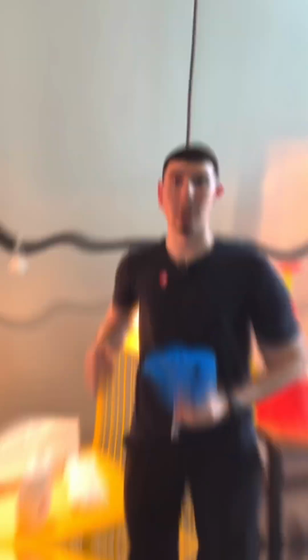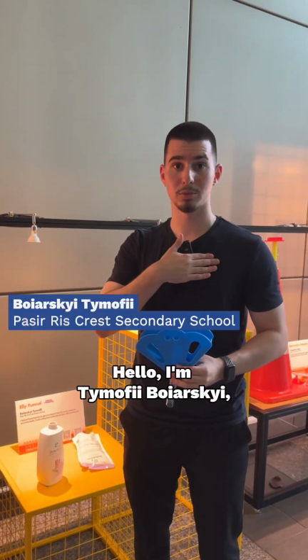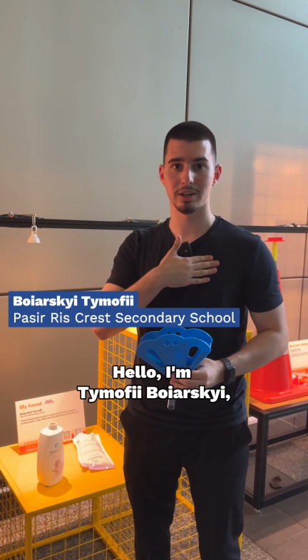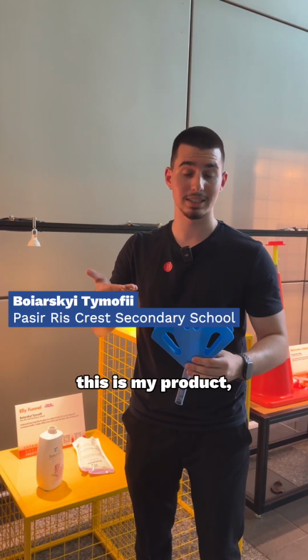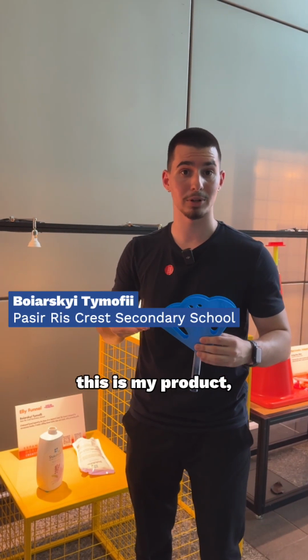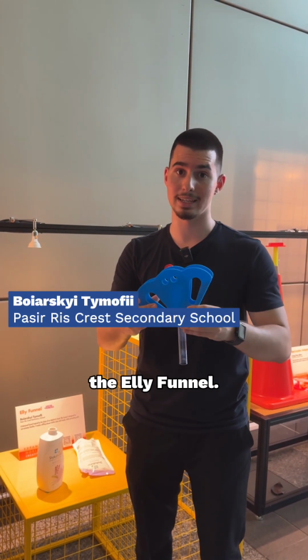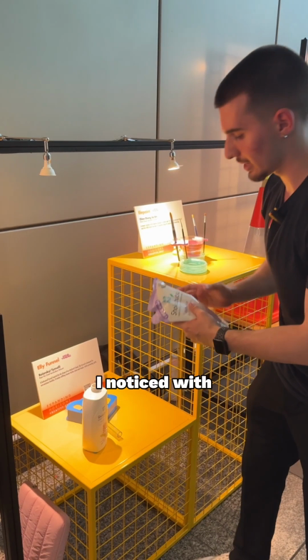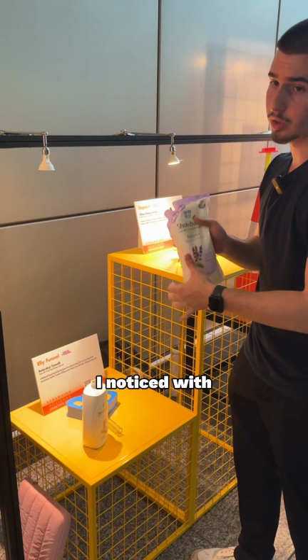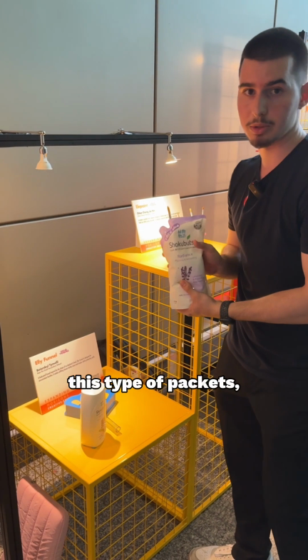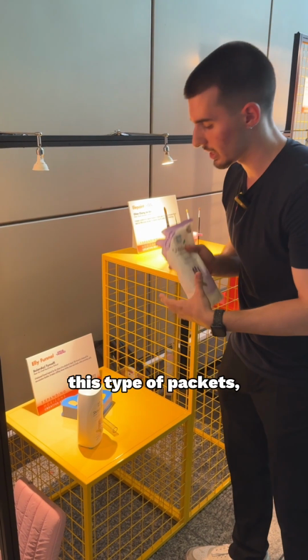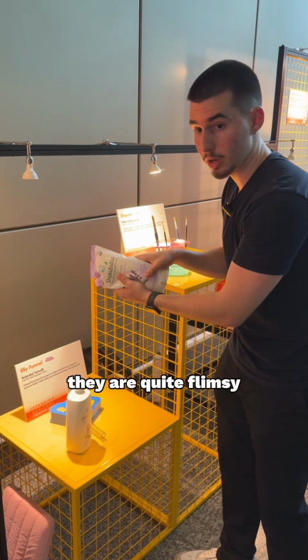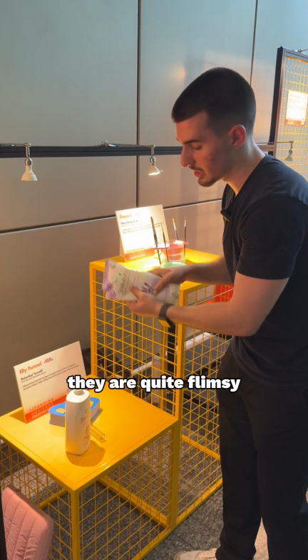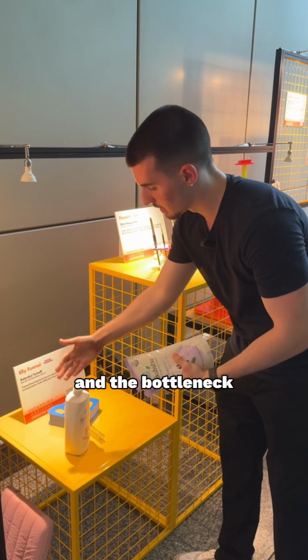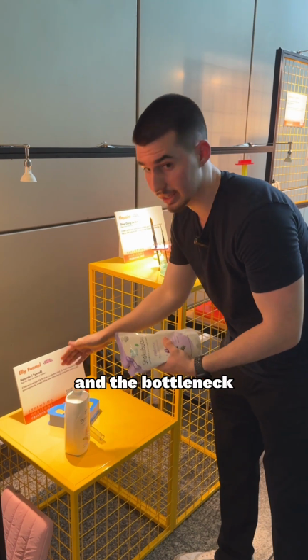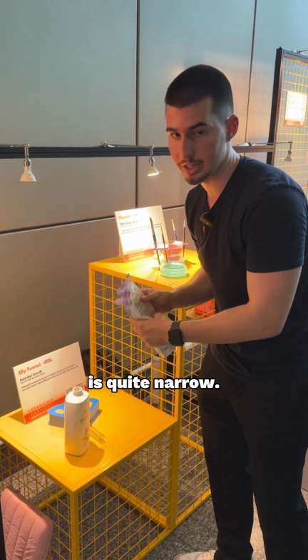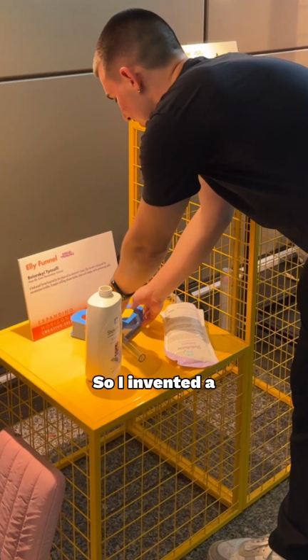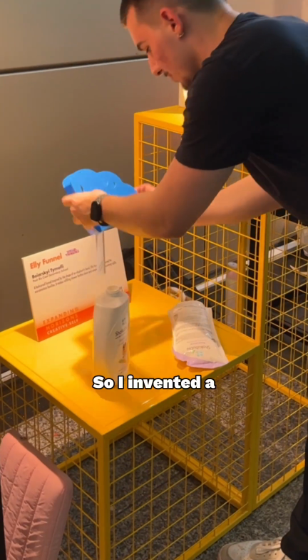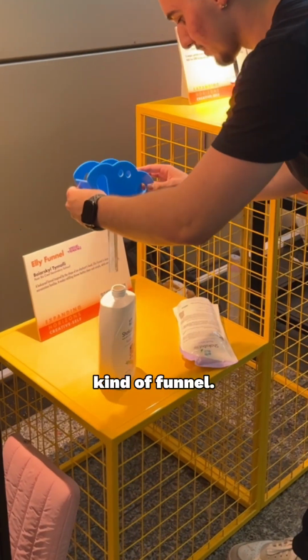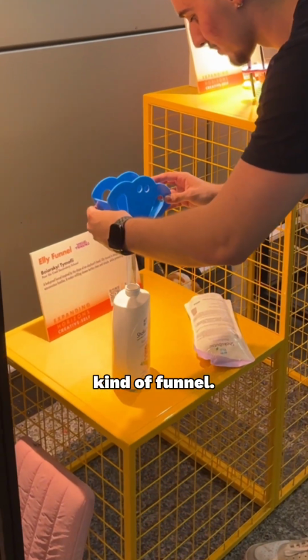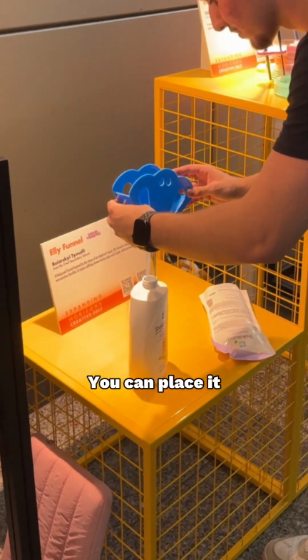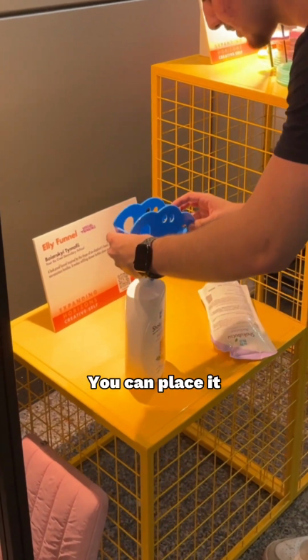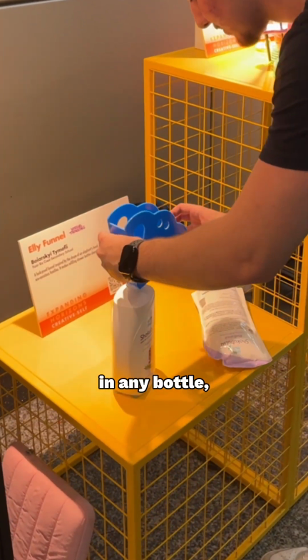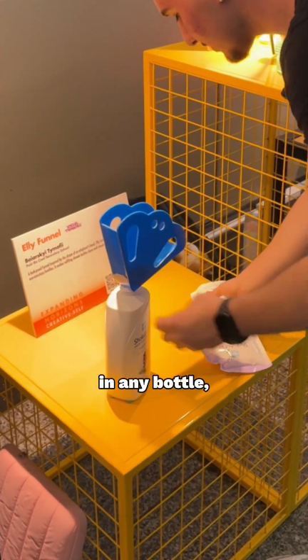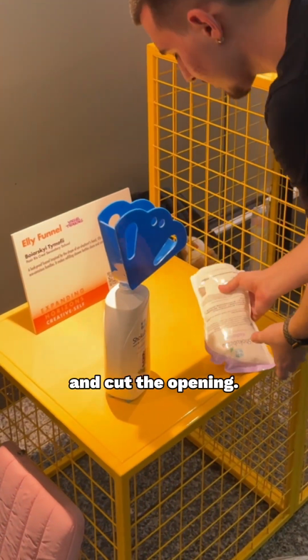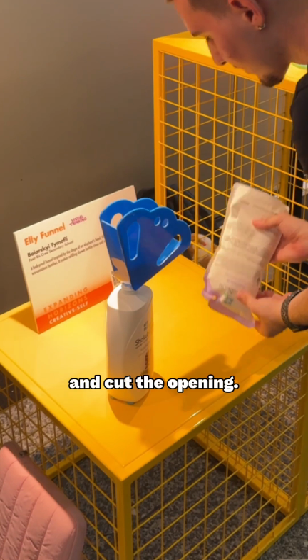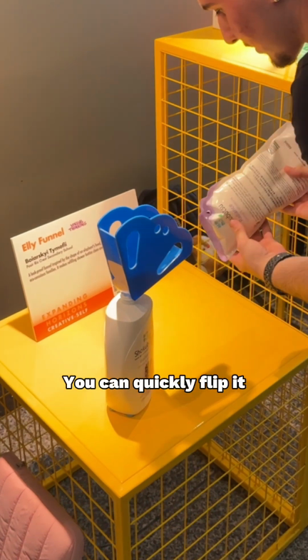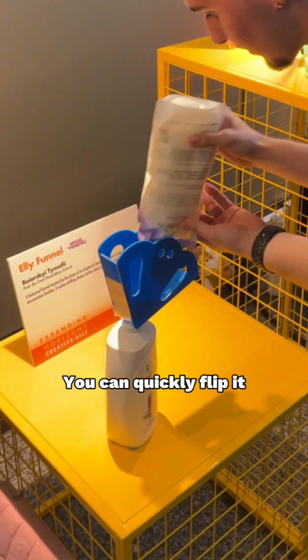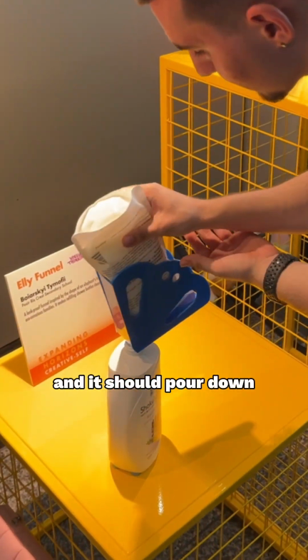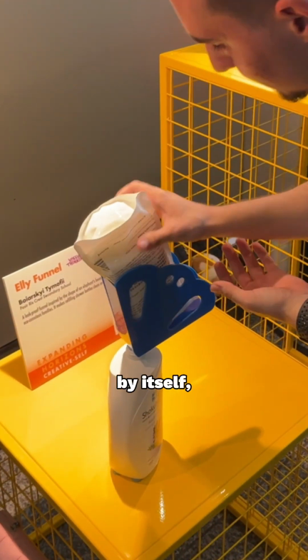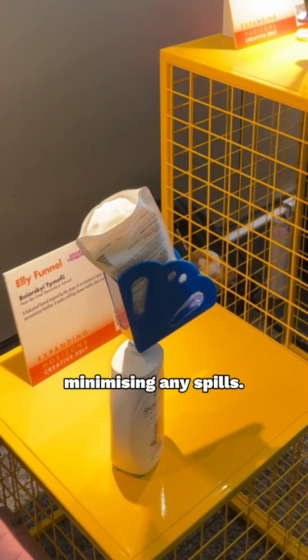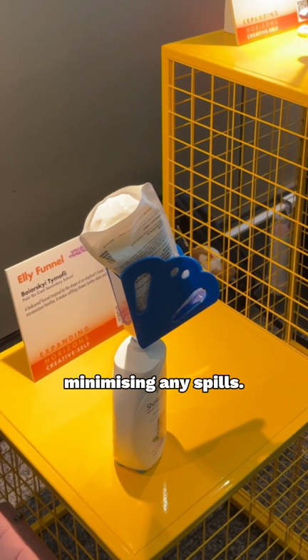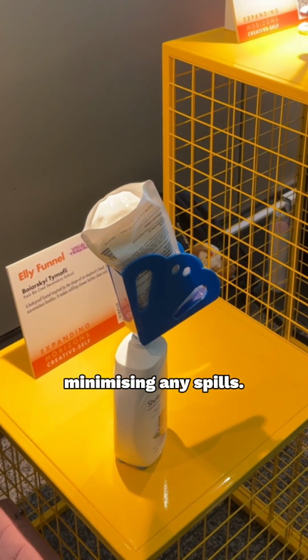Hello, I'm Timothy Bajarski. This is my product, the Elifano. I noticed with these types of packets, they're quite flimsy and the bottleneck is quite narrow. So I invented a kind of funnel. You can place it in any bottle and cut the opening. You can quickly flip it and it should pour down by itself, minimizing any spills.